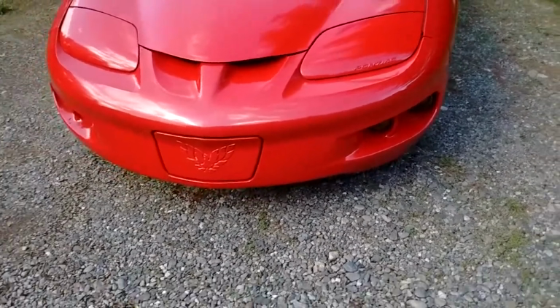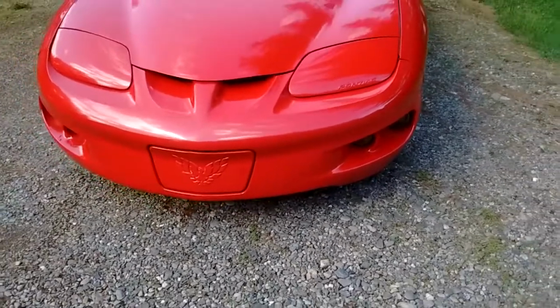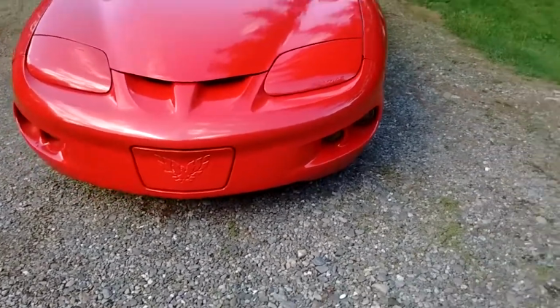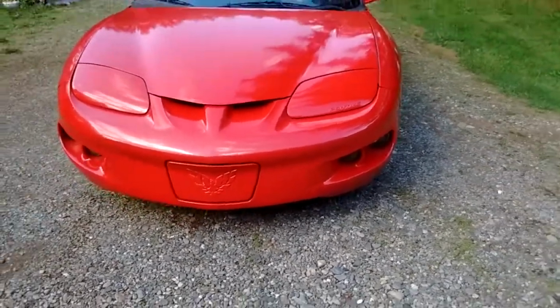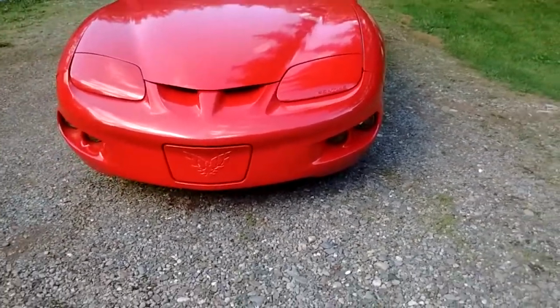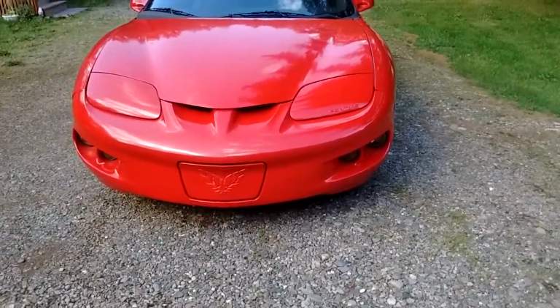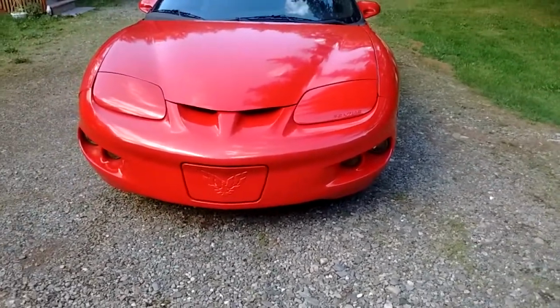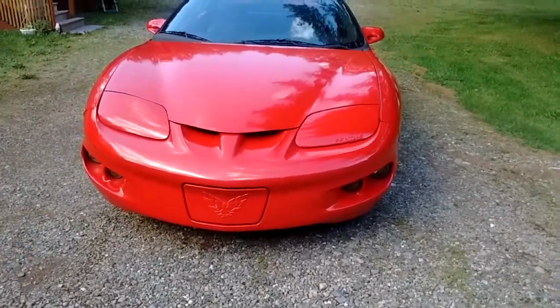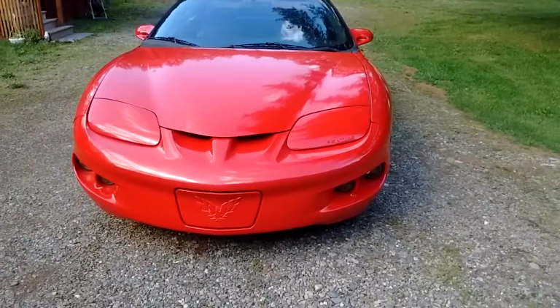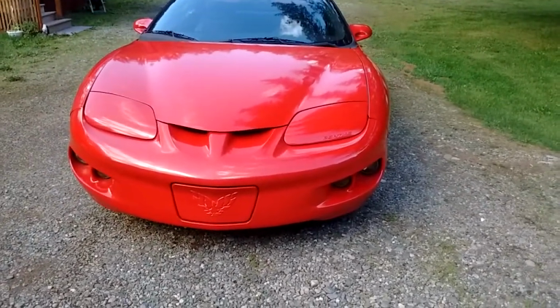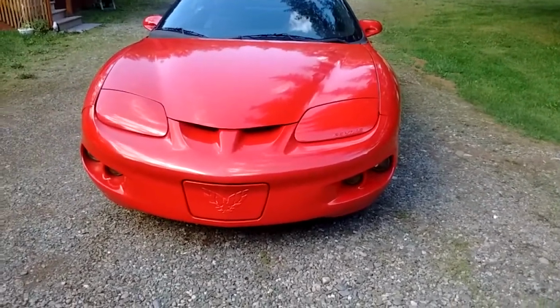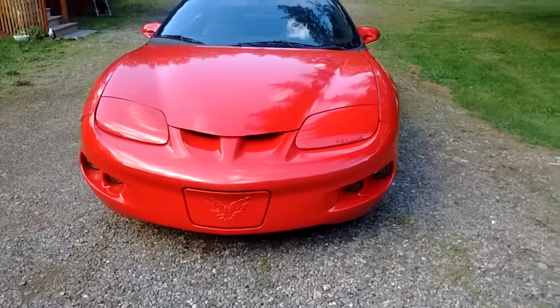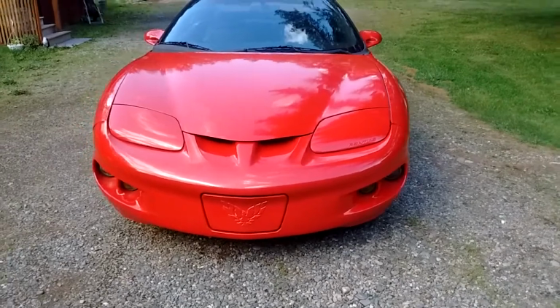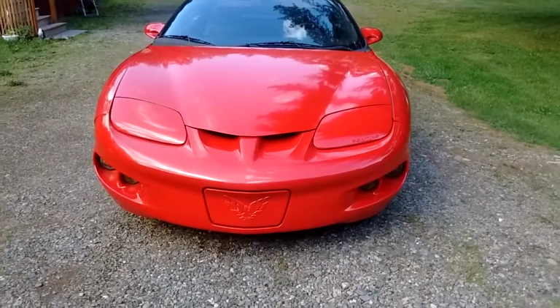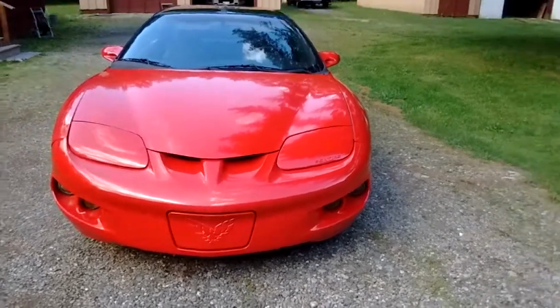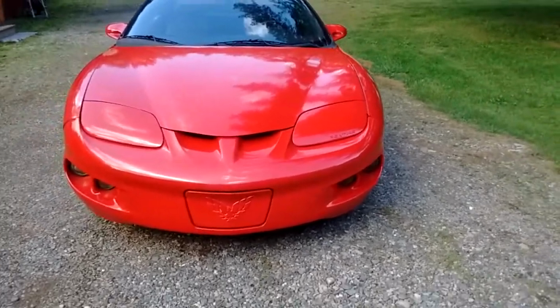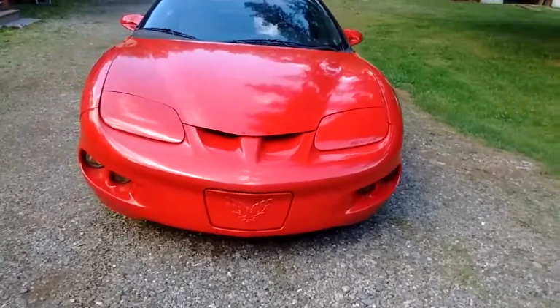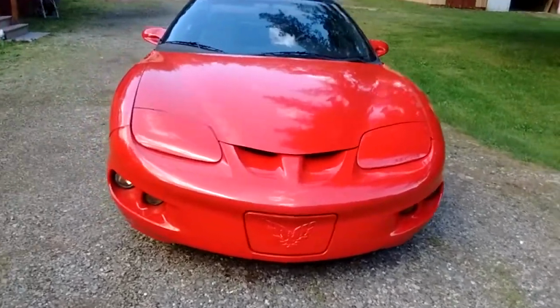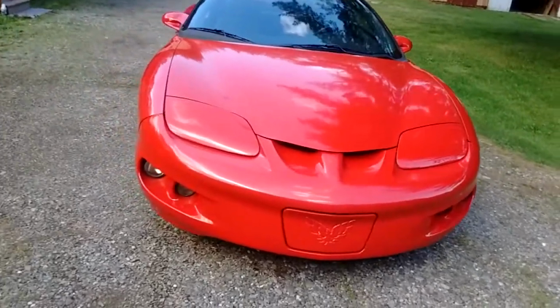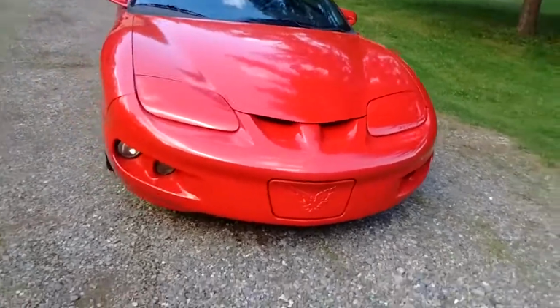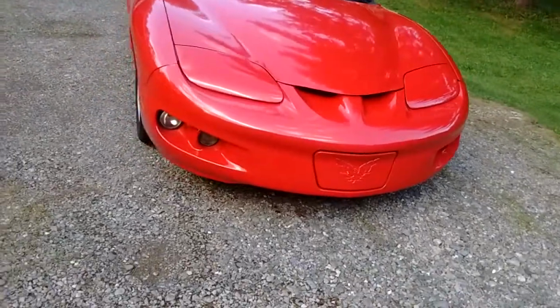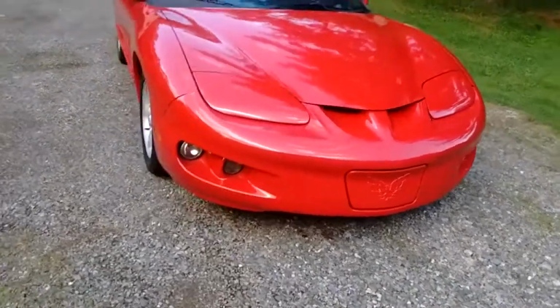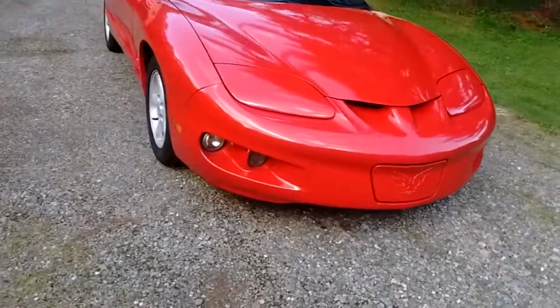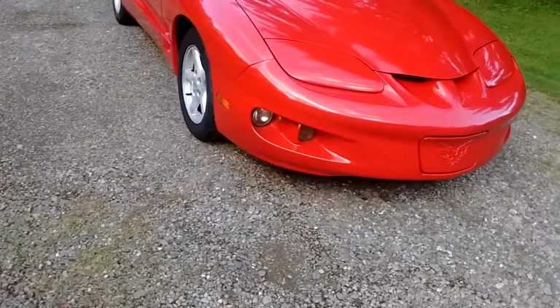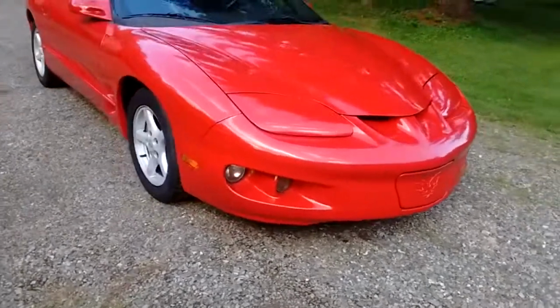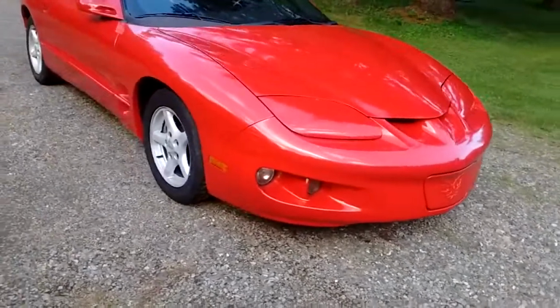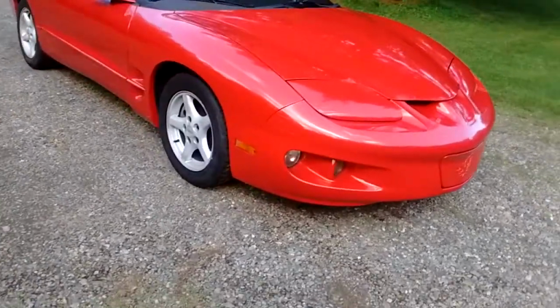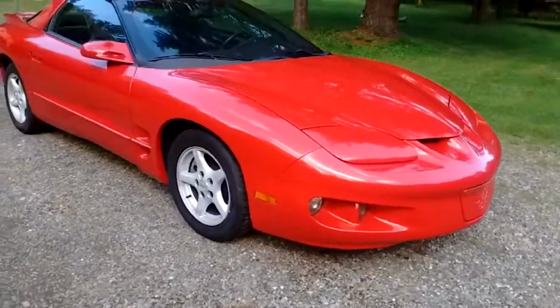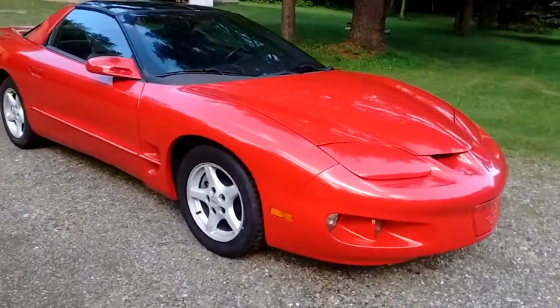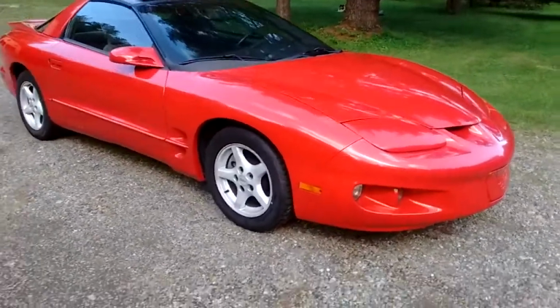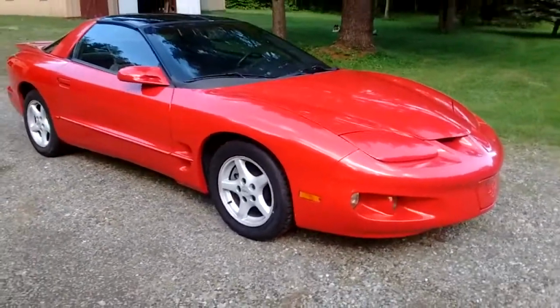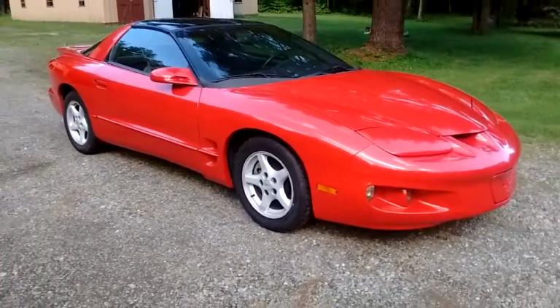It has the original block-off plate for the front license tag — you would have to remove that for the main. It is a Florida car and still has a Florida title. It's never ever seen any road salt.